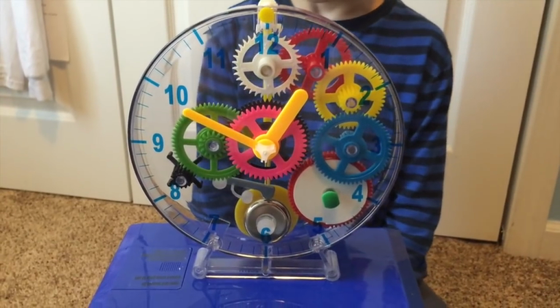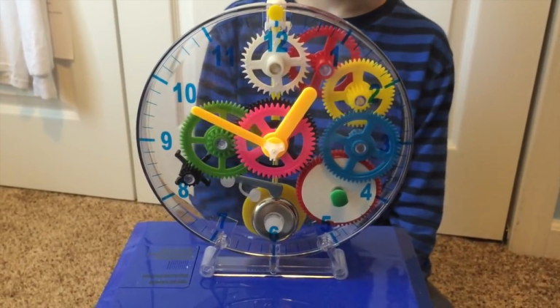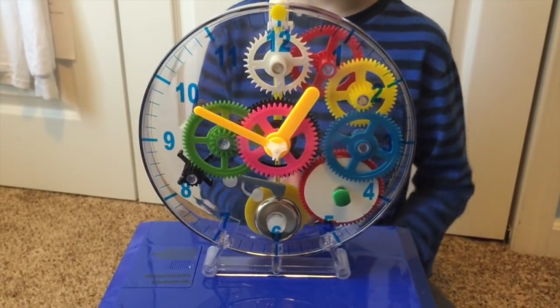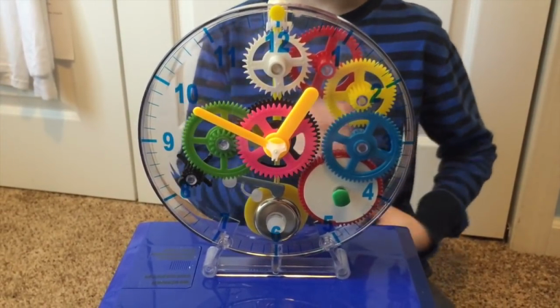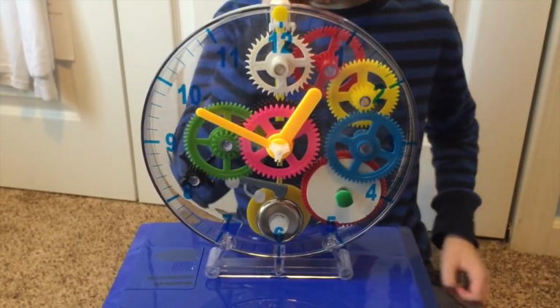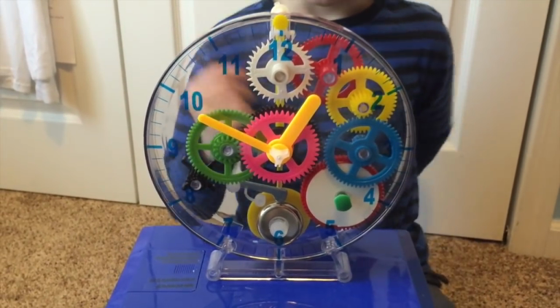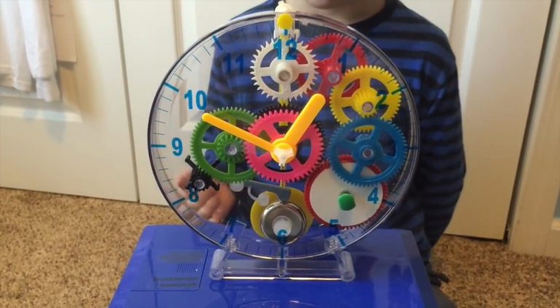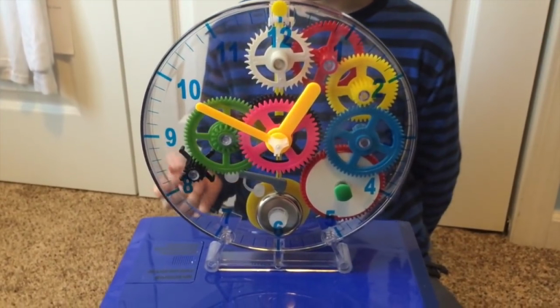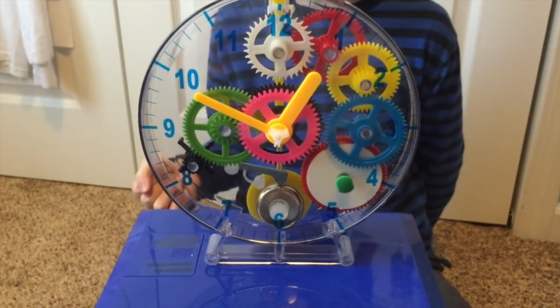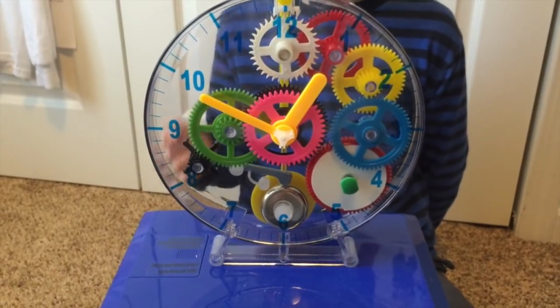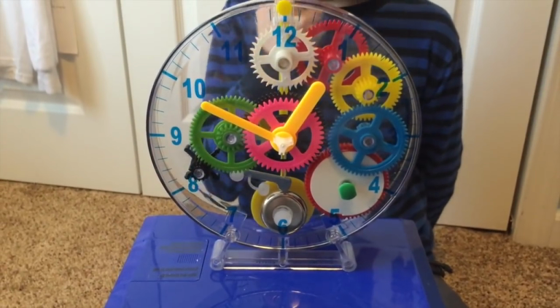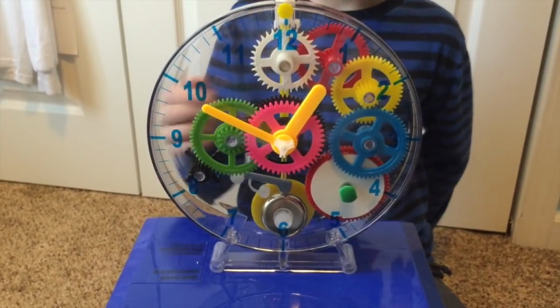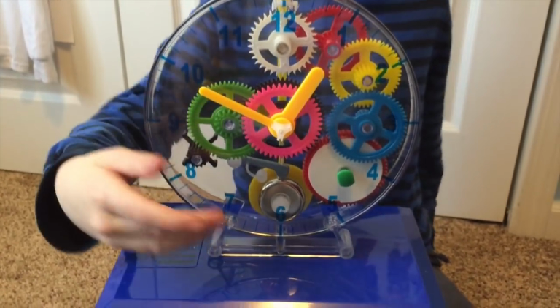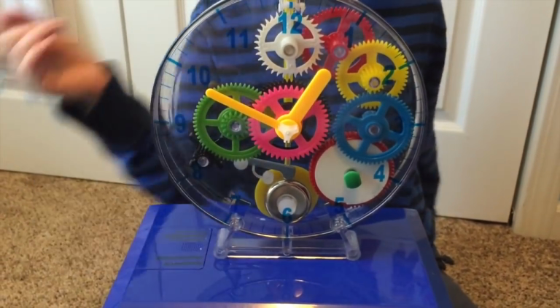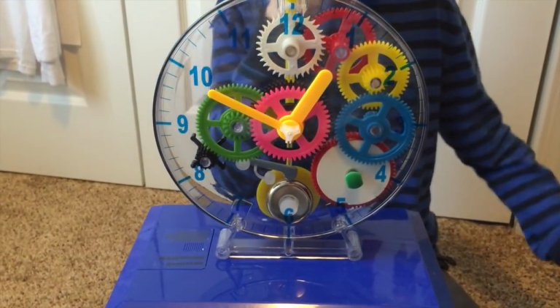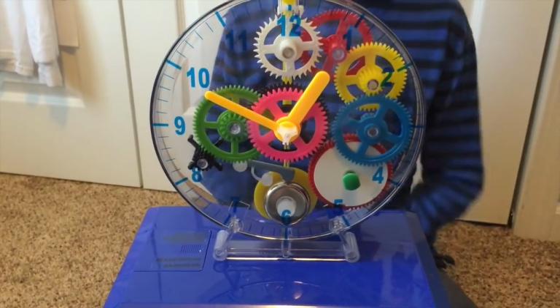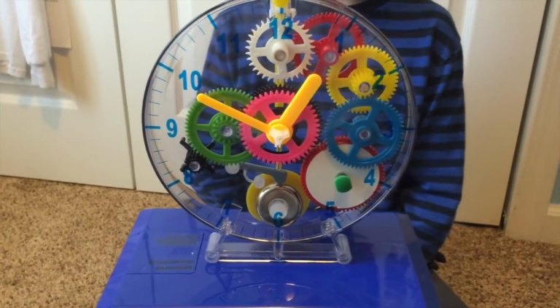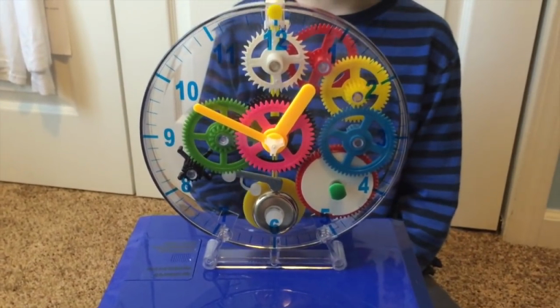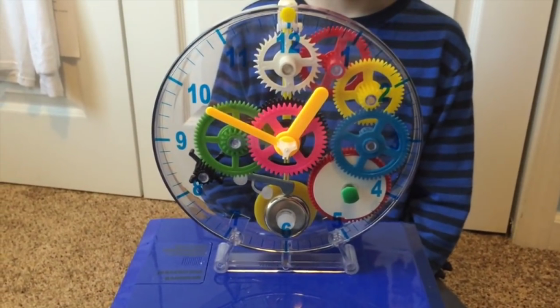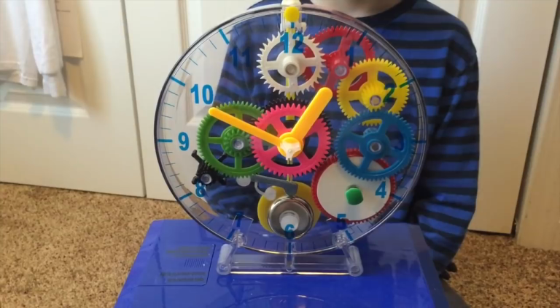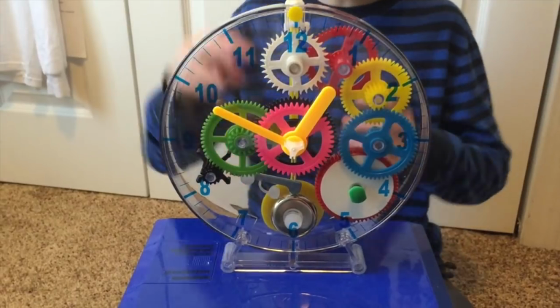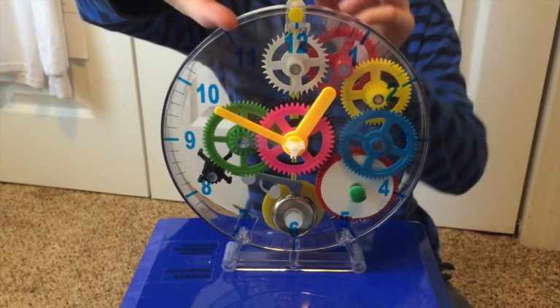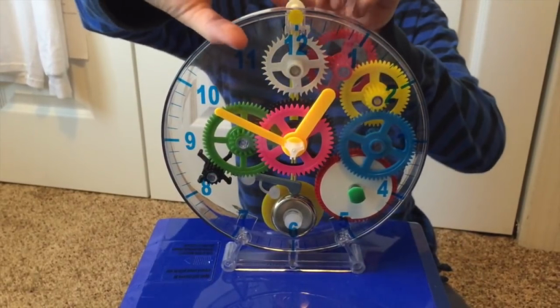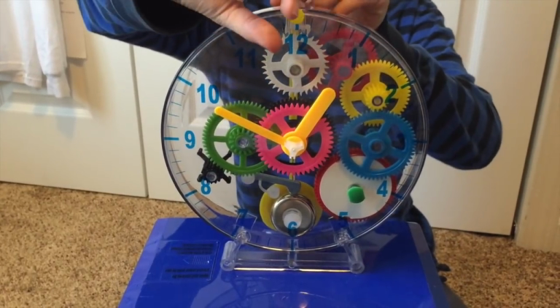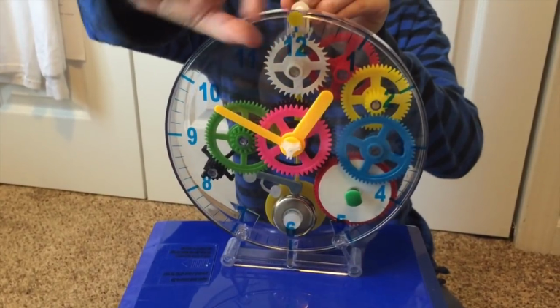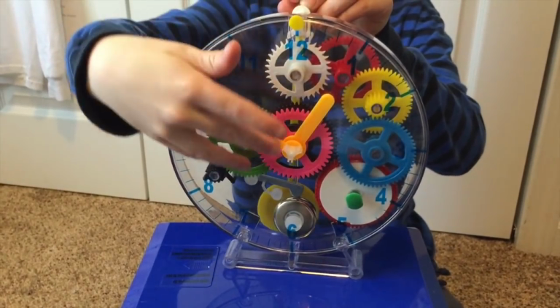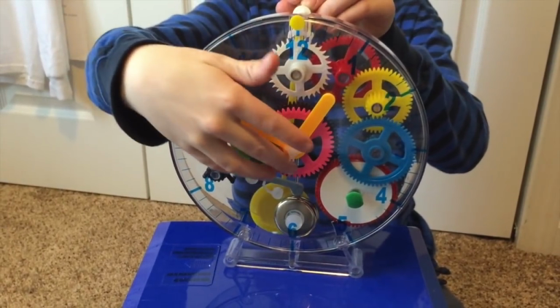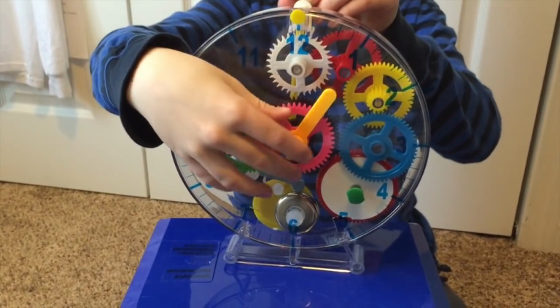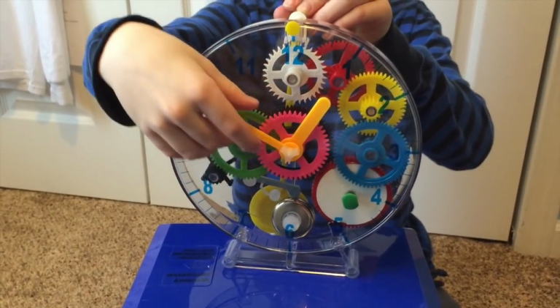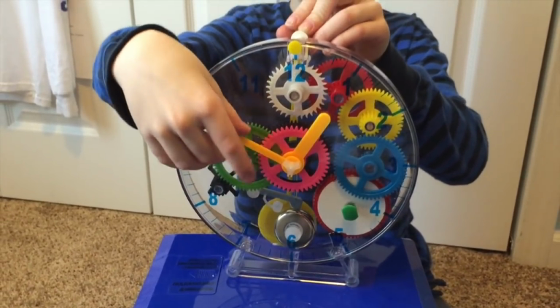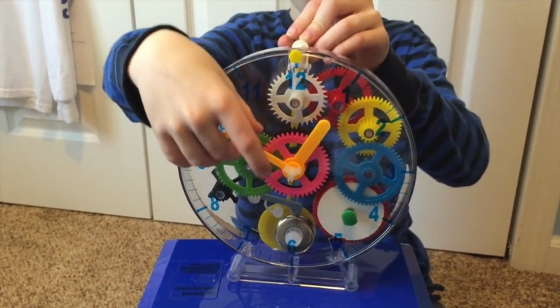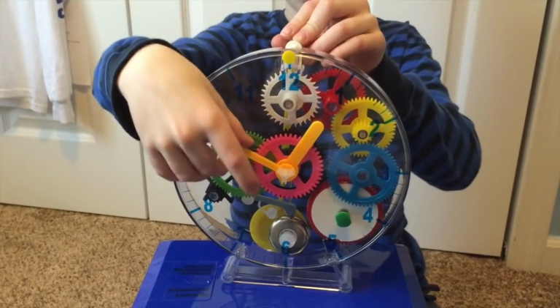It actually has a bell inside that rings every 15 minutes. And you can see the hands right there, and kind of move their fingers.